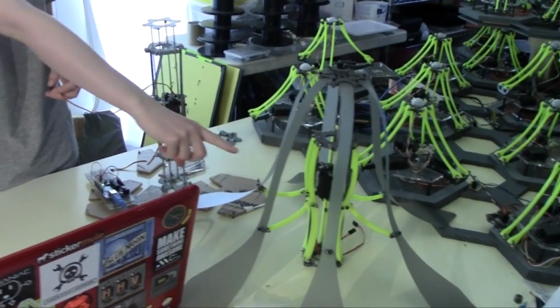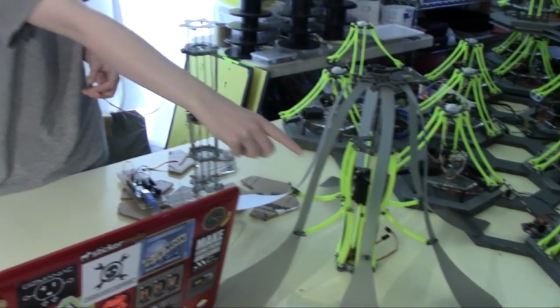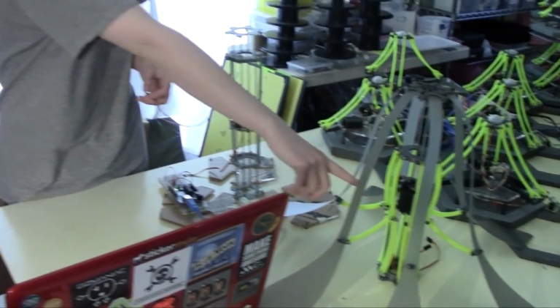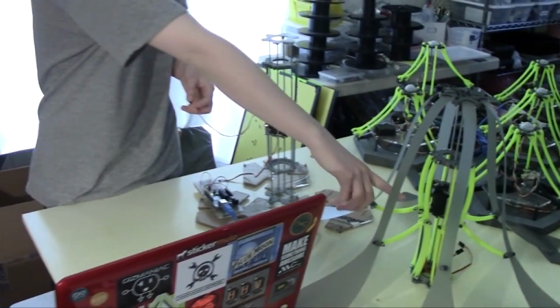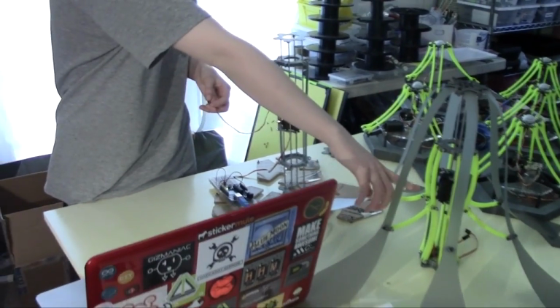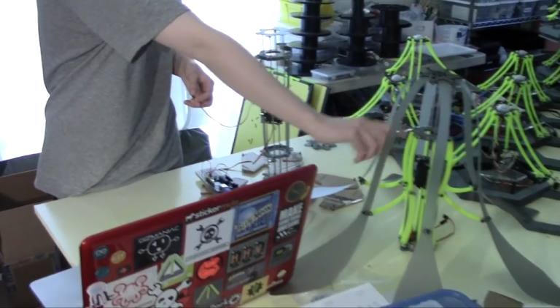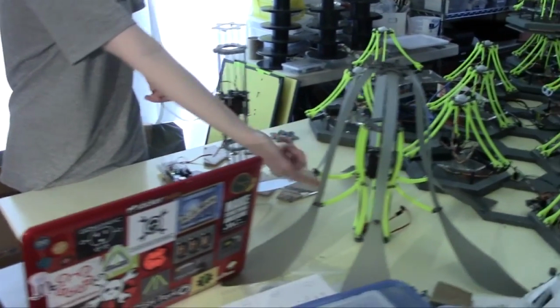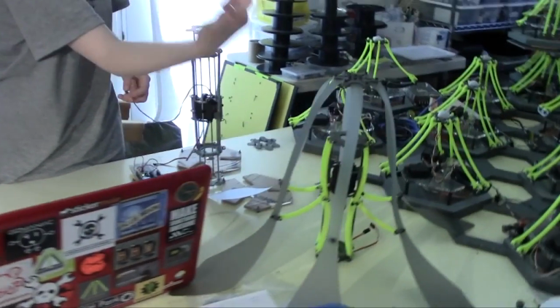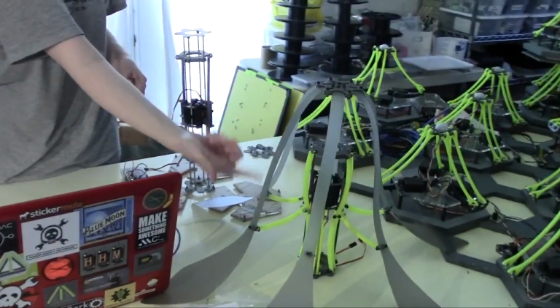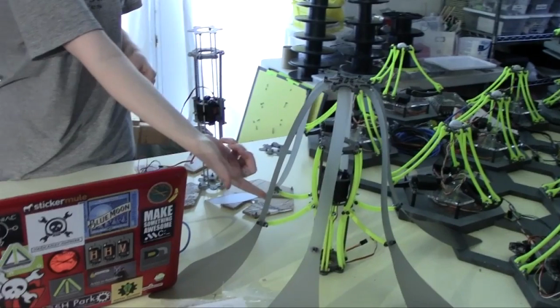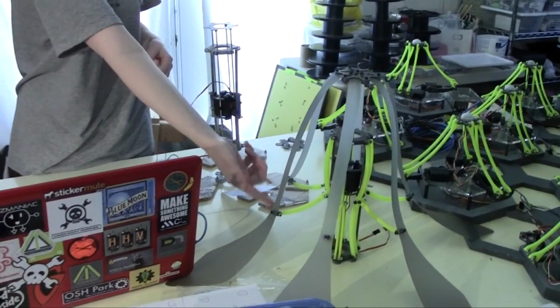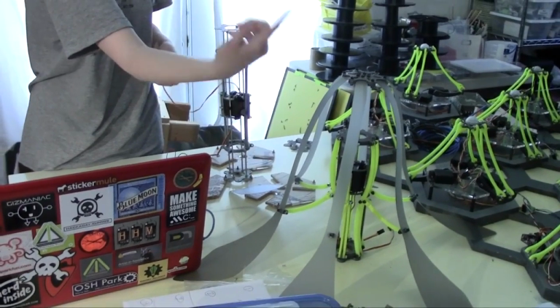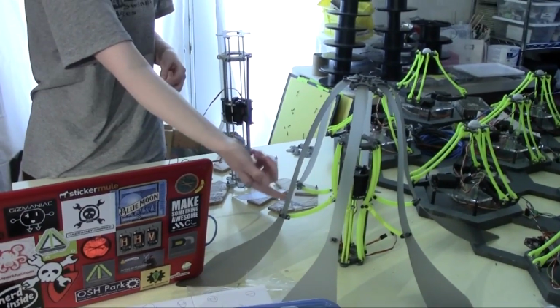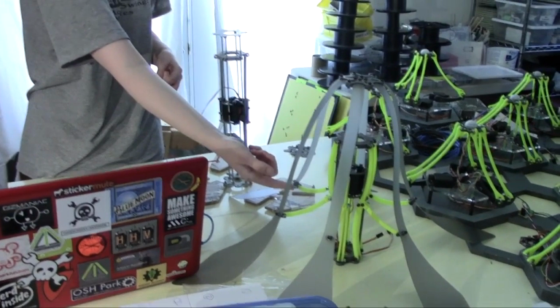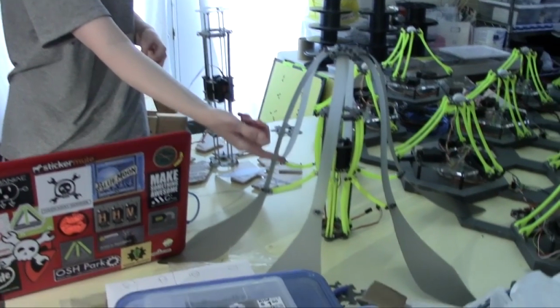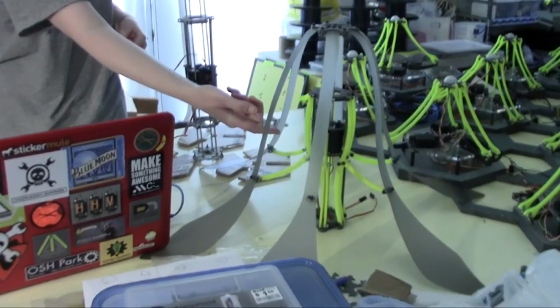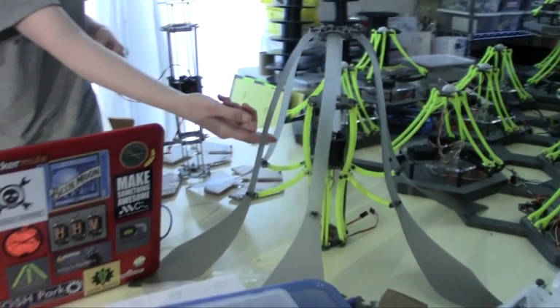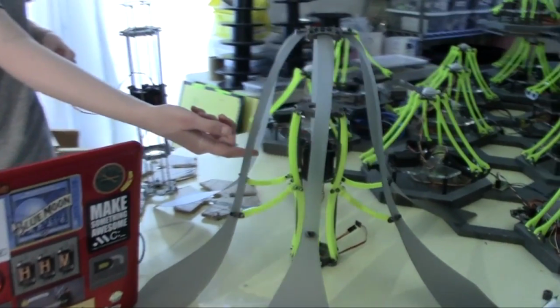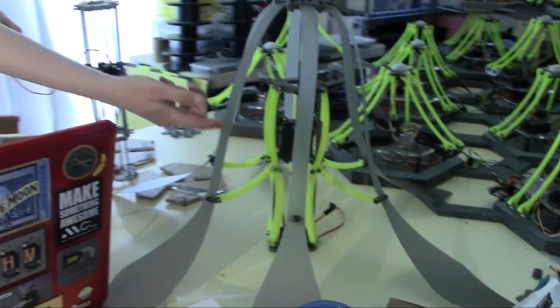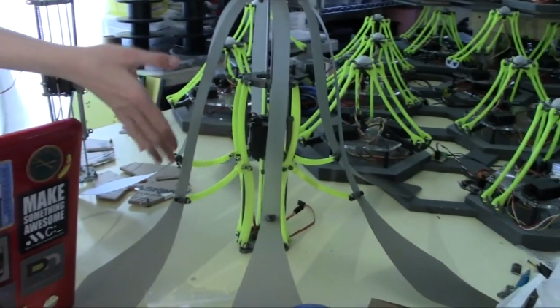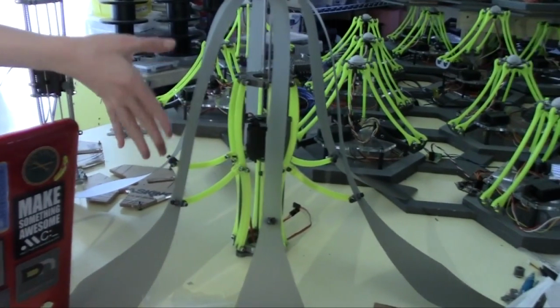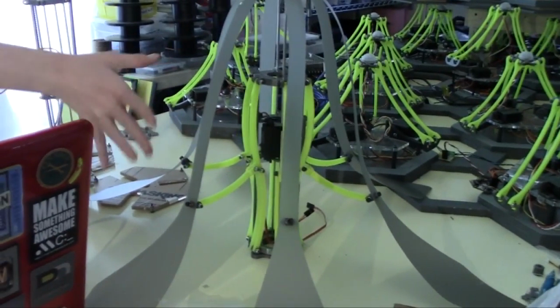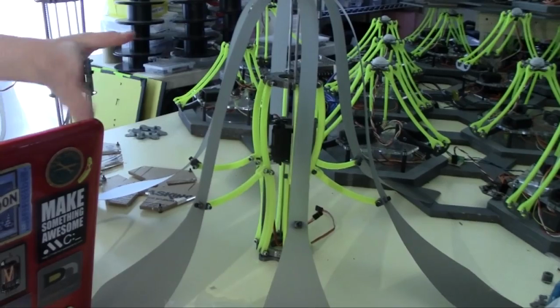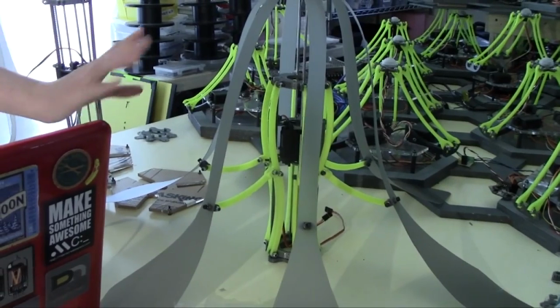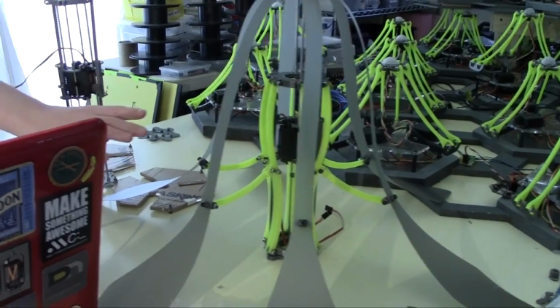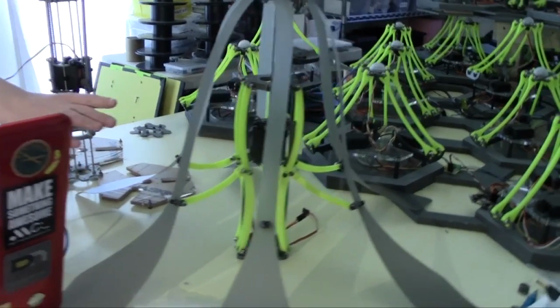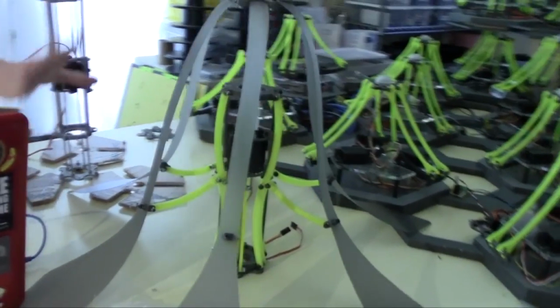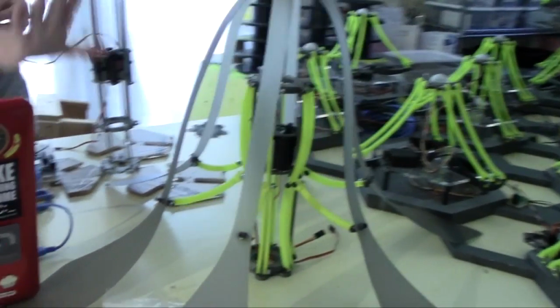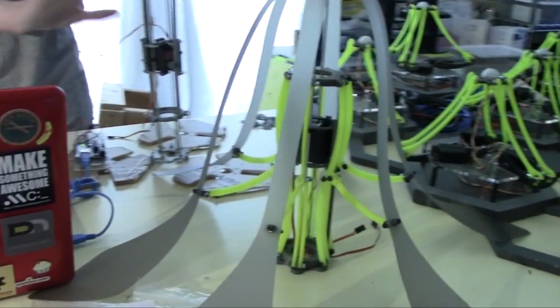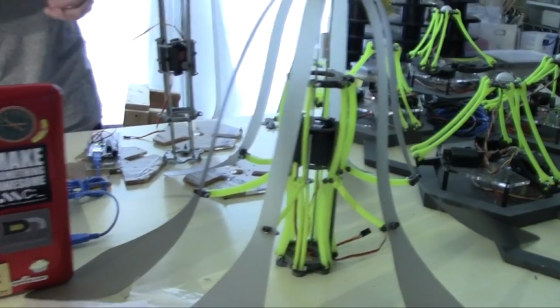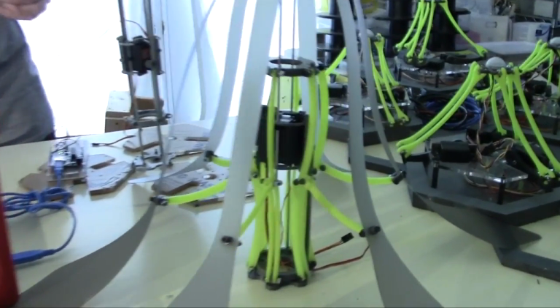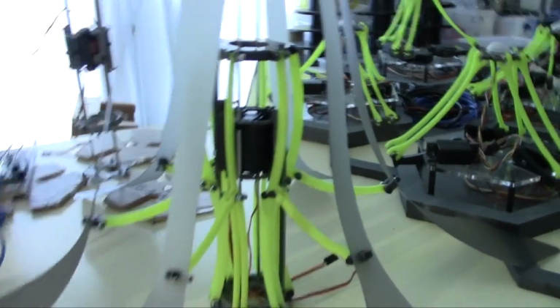I had some issues with the drive shaft of this Jelly. It didn't work too well. I didn't think it was going to, but I needed to build it first to see what I needed to change.